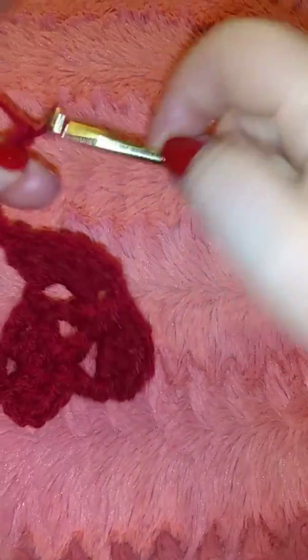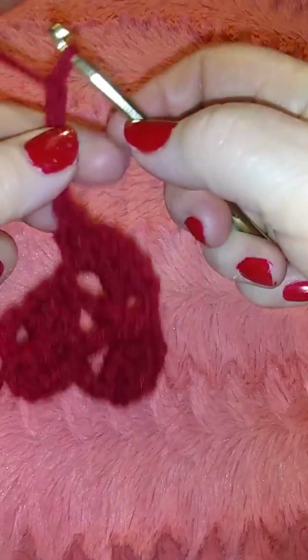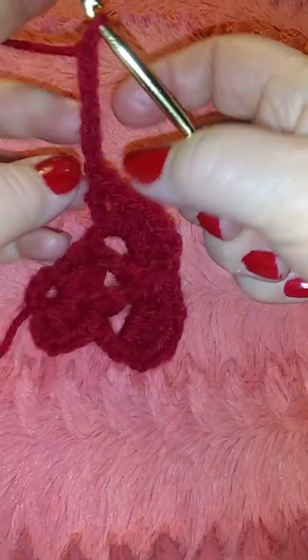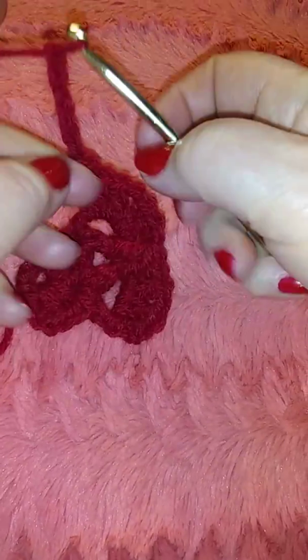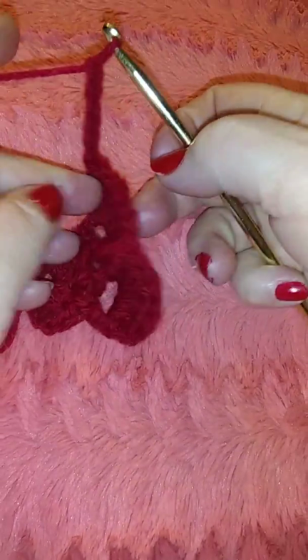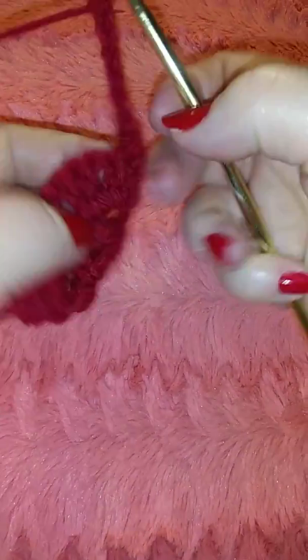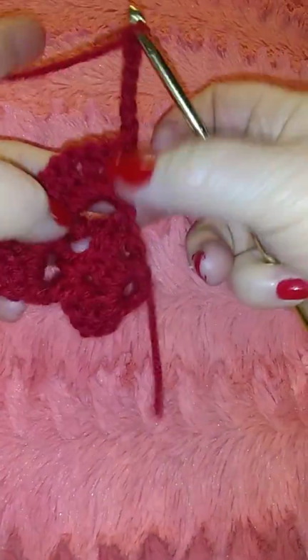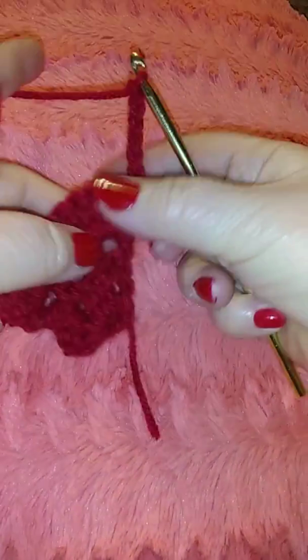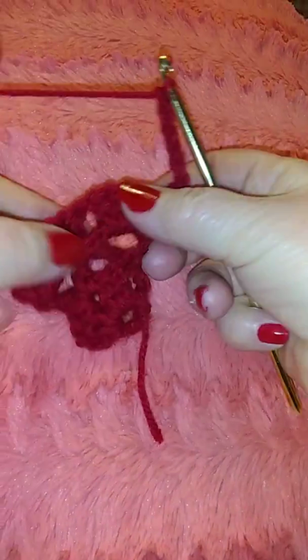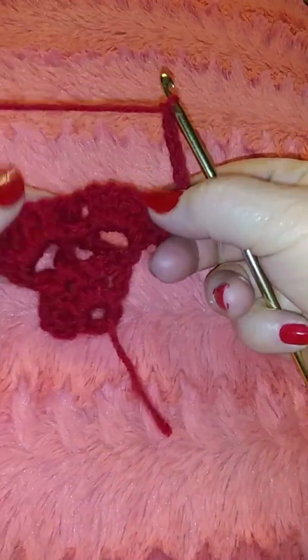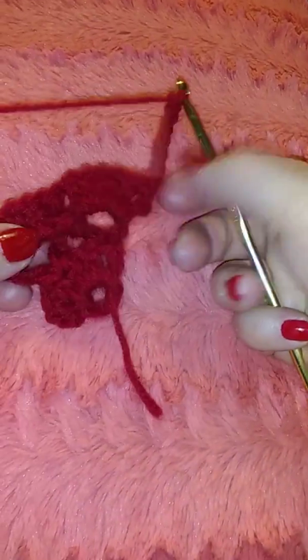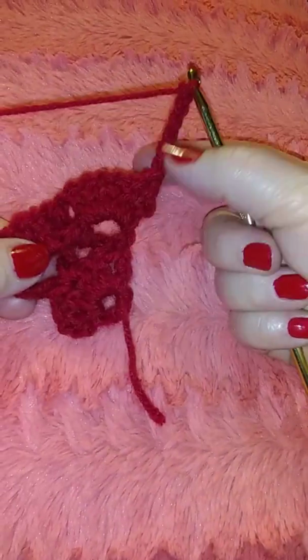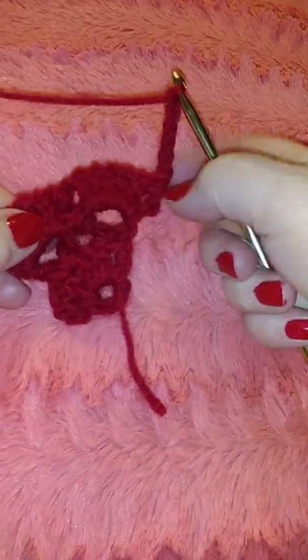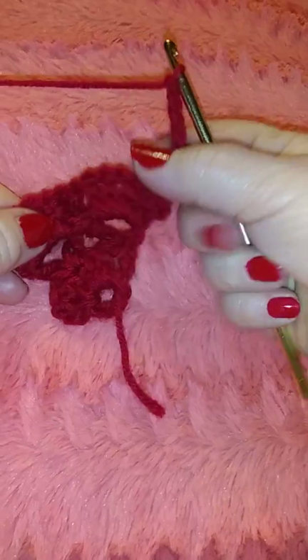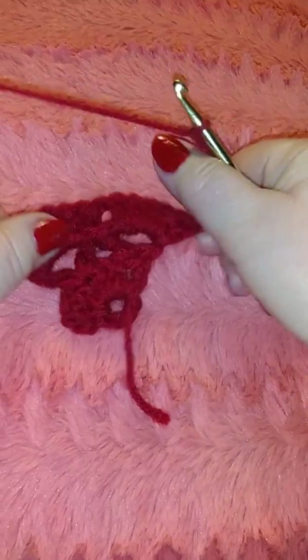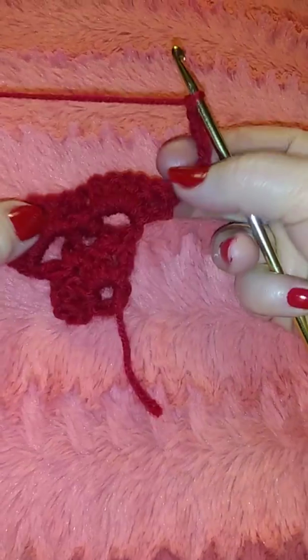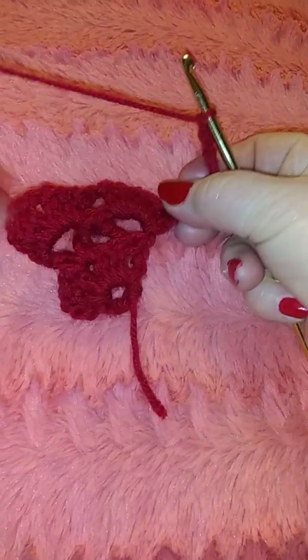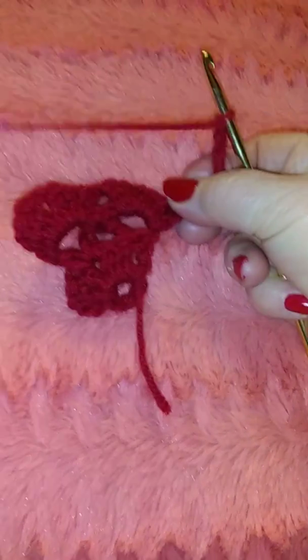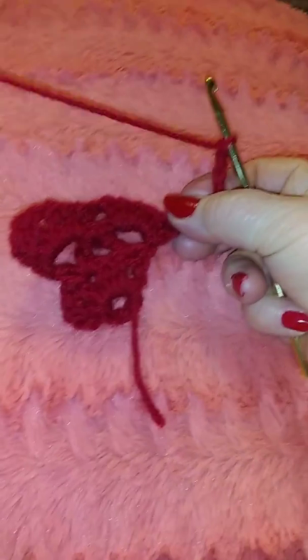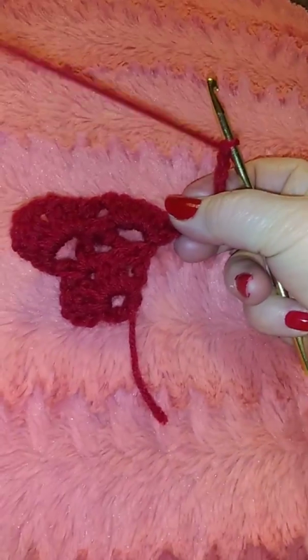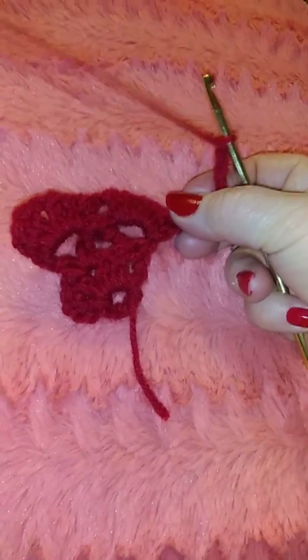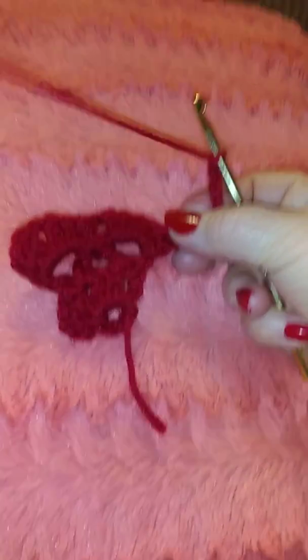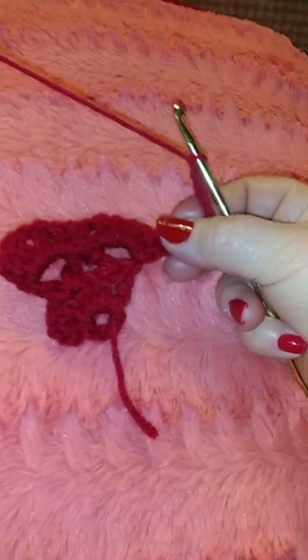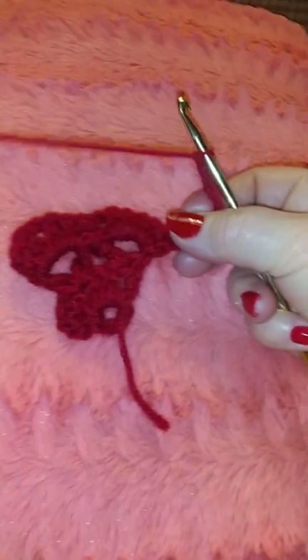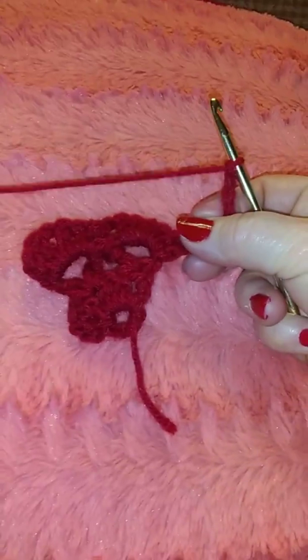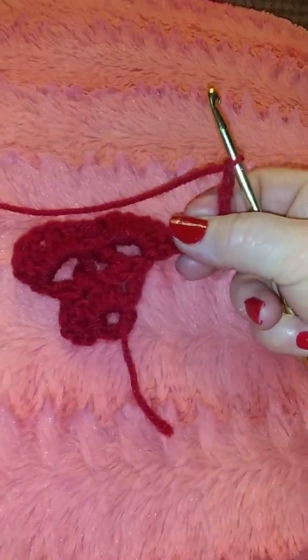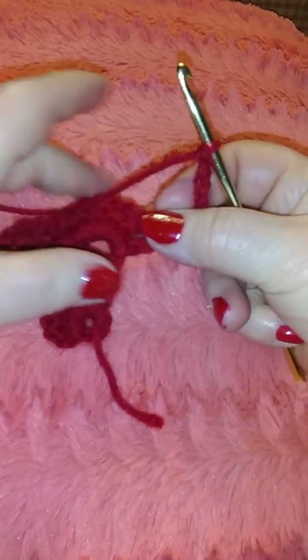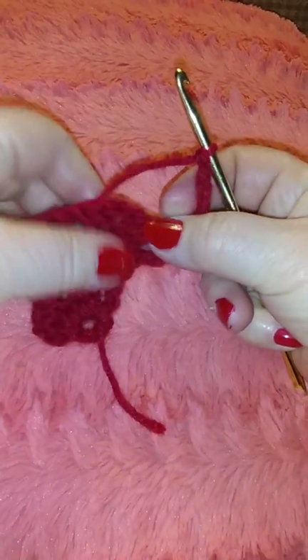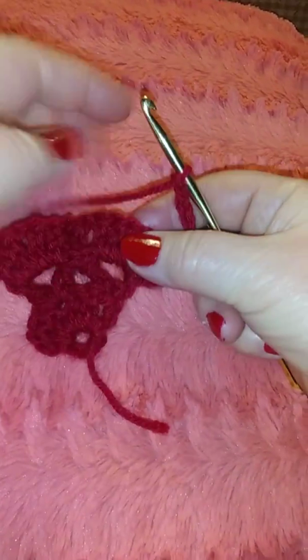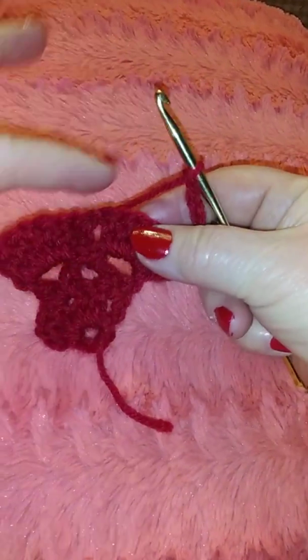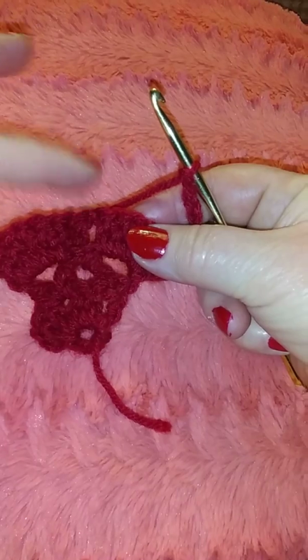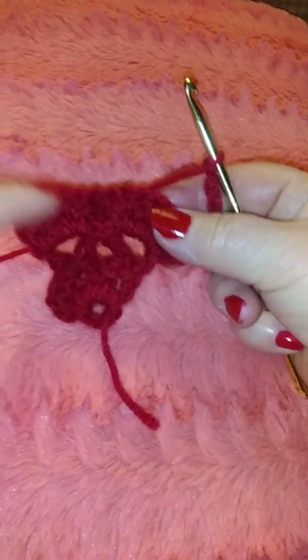Turn it around and we're gonna start our V's.